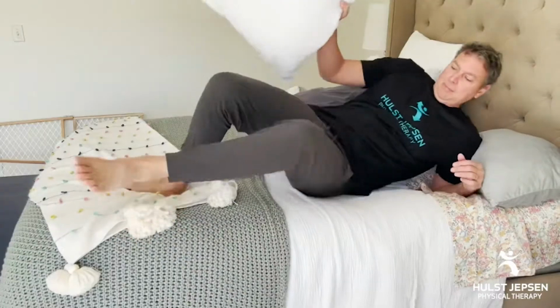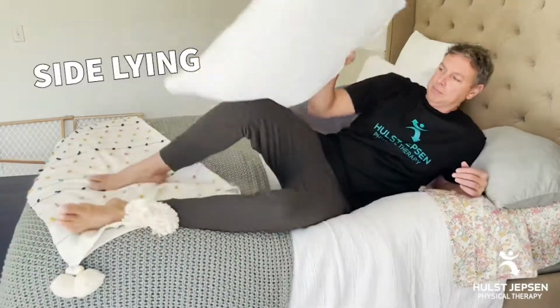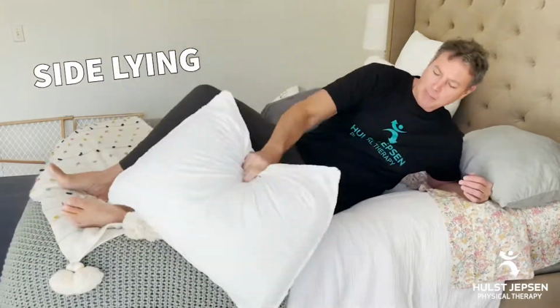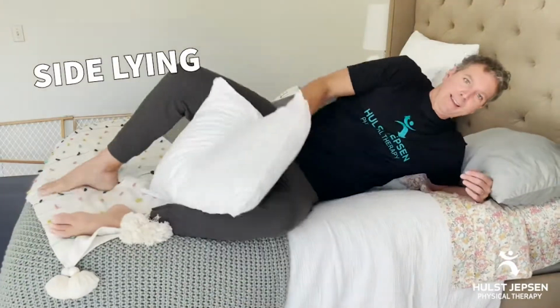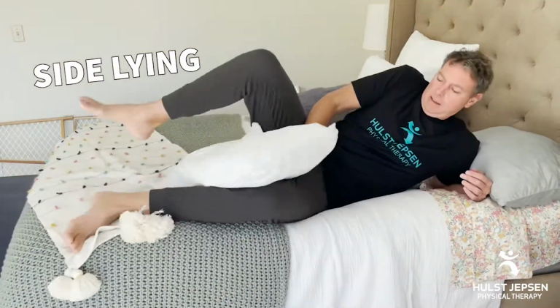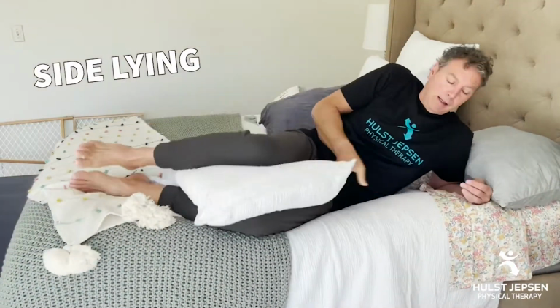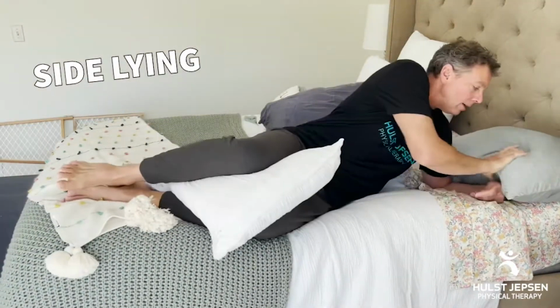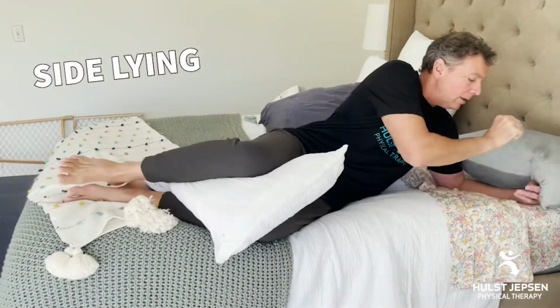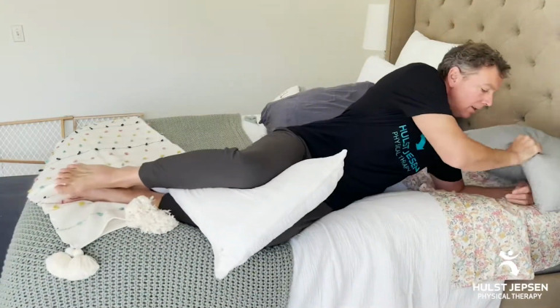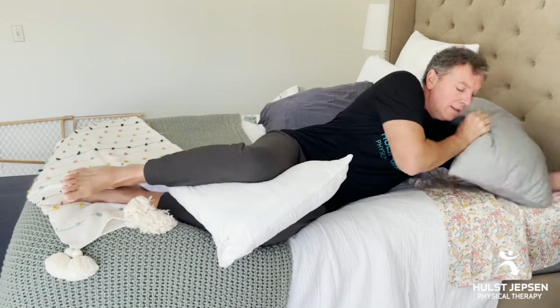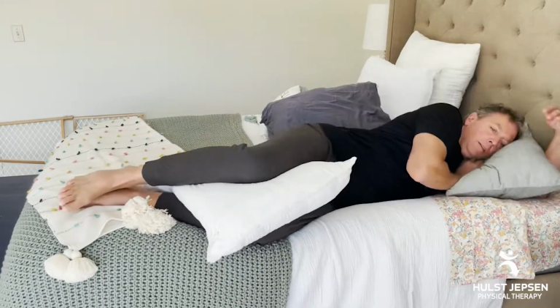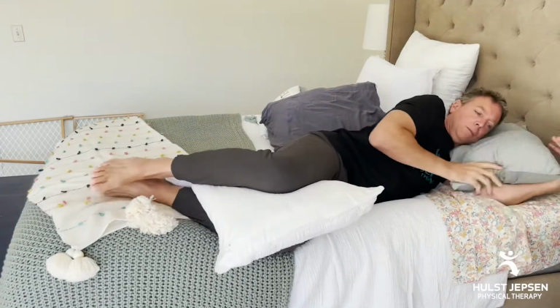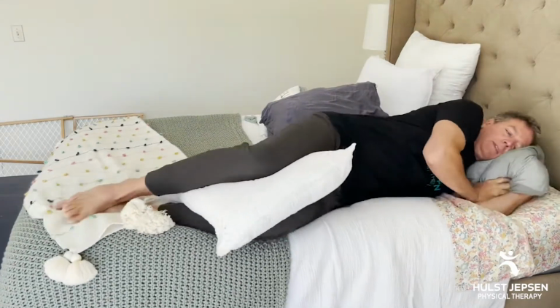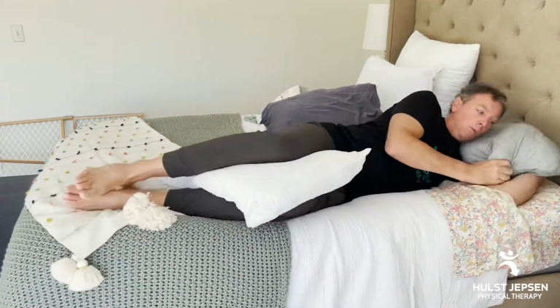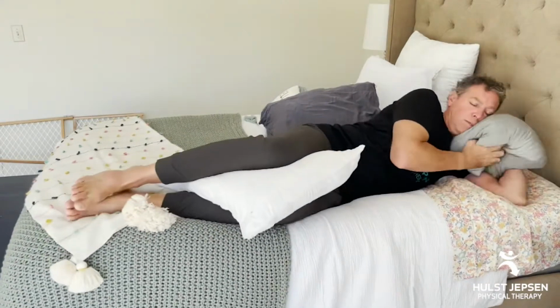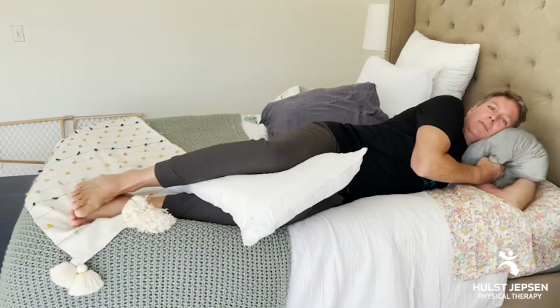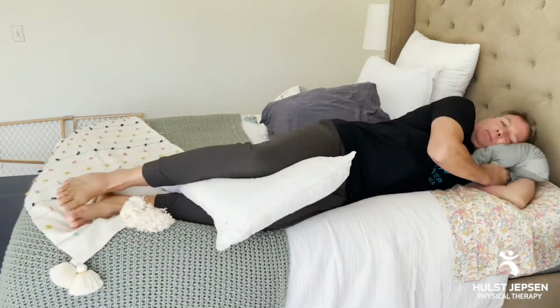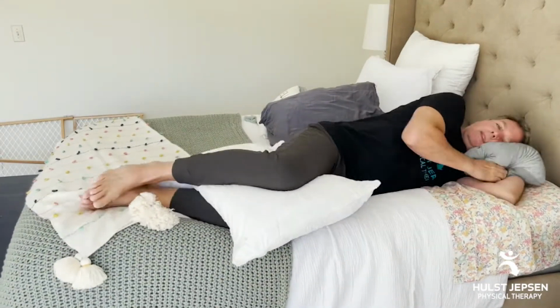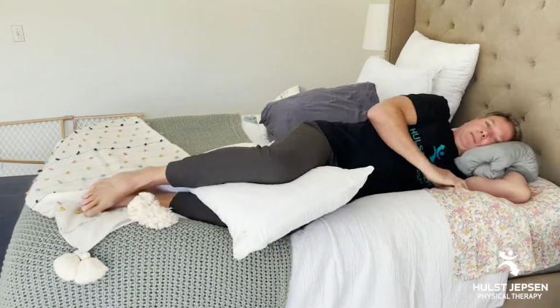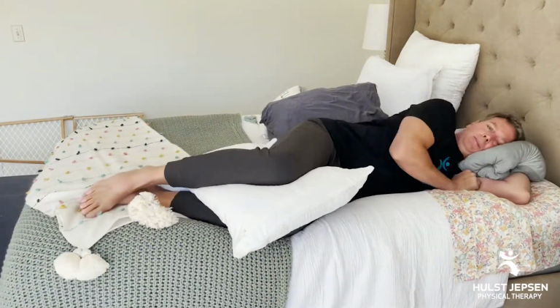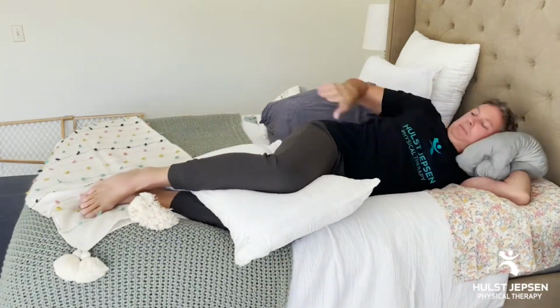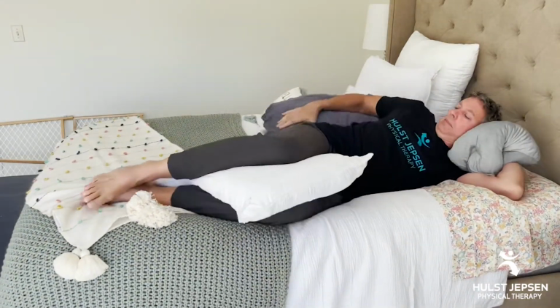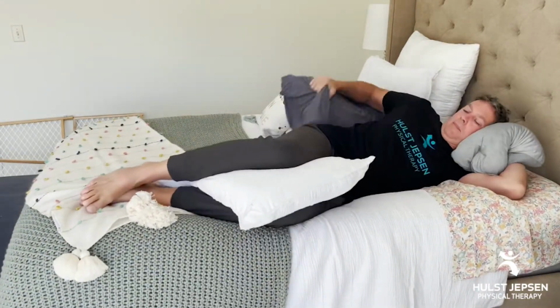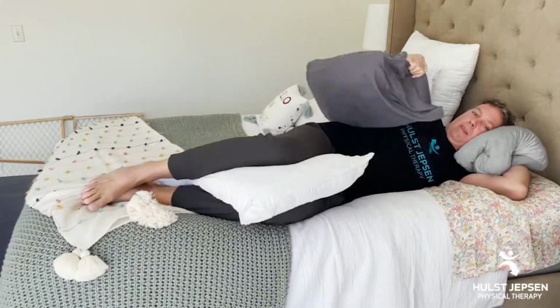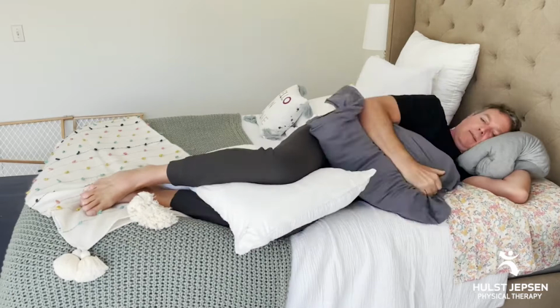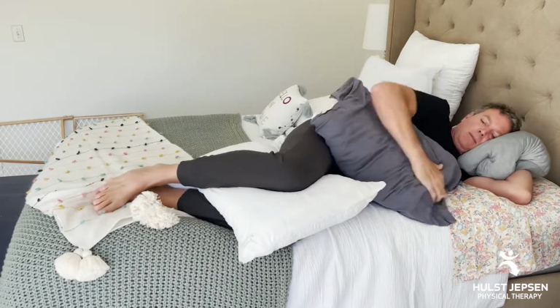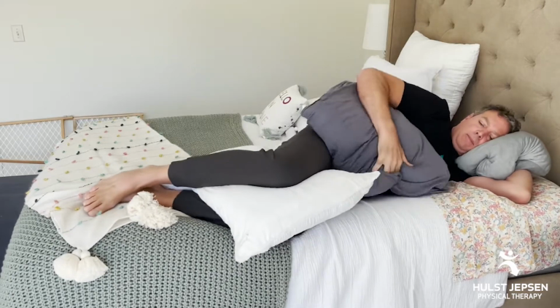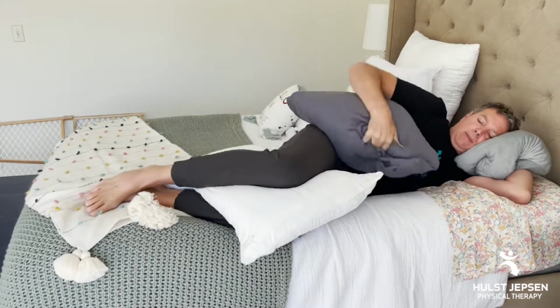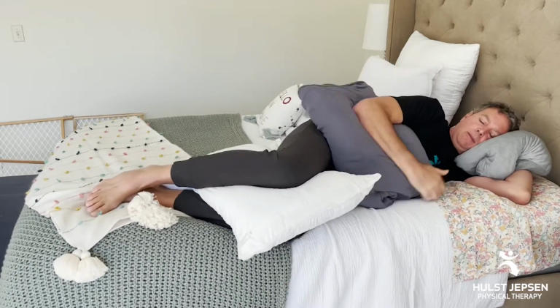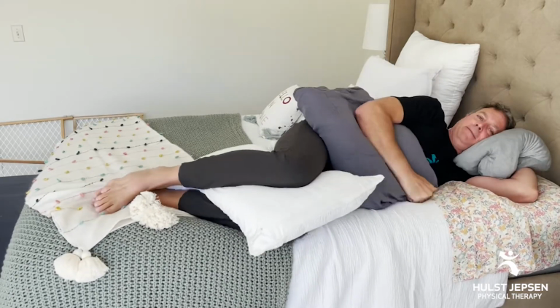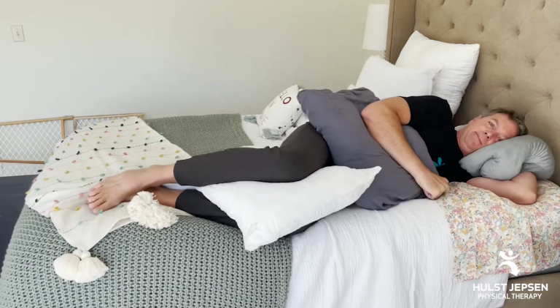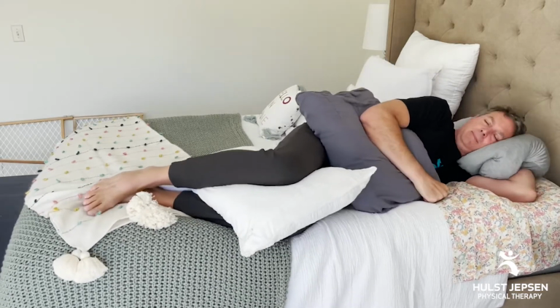First we have side lying. Put a pillow between your knees to keep your knees and hips lined up, and make sure you have enough pillow to keep your neck and head supported without being side bent. Put a pillow under the top arm if you have a shoulder issue.